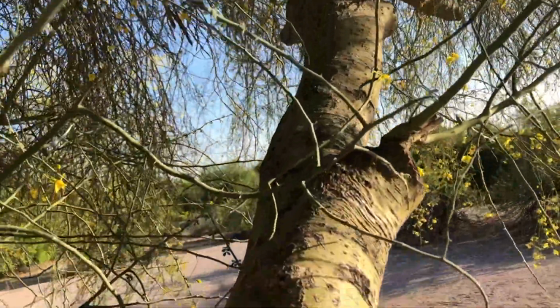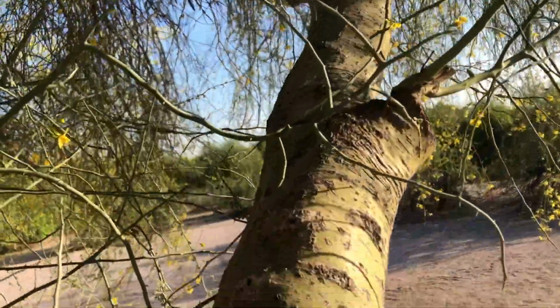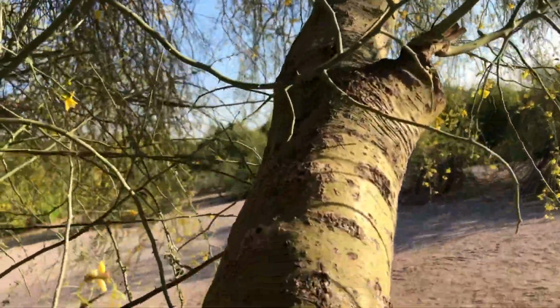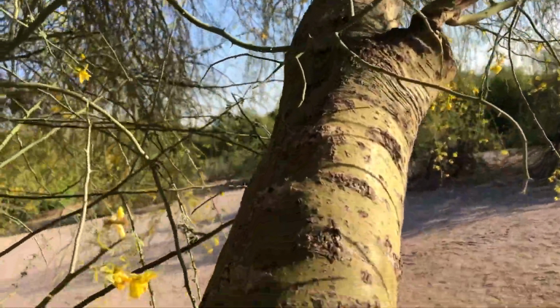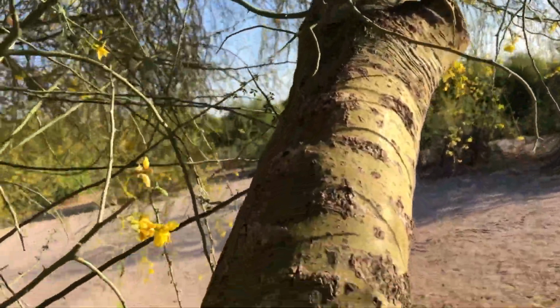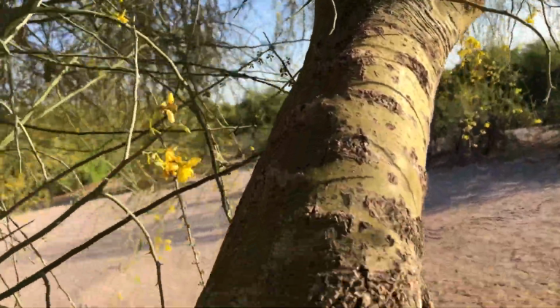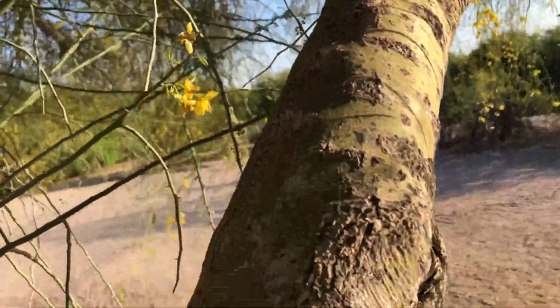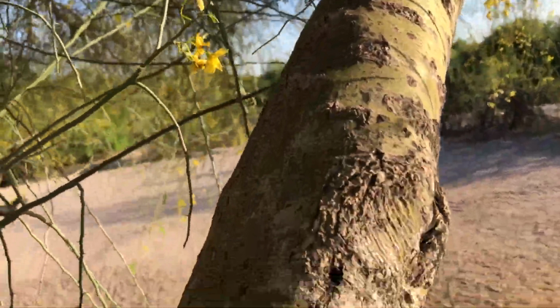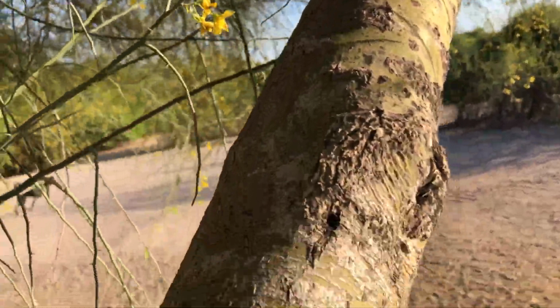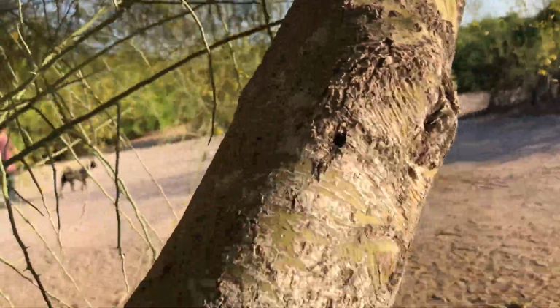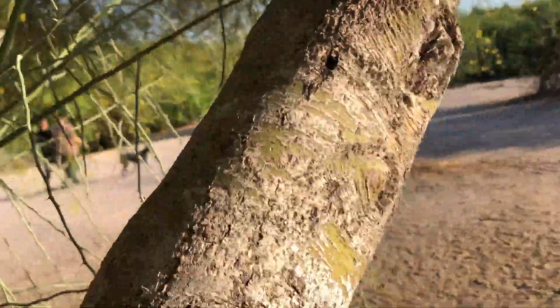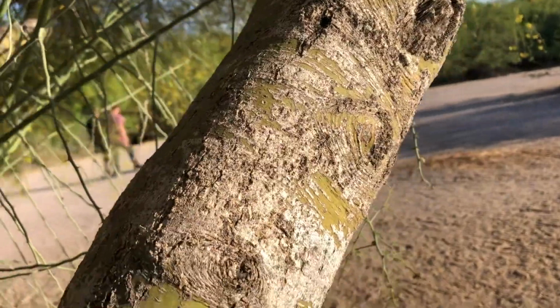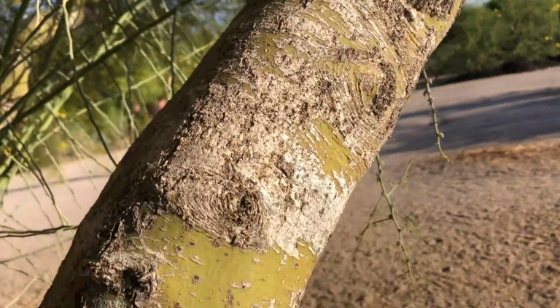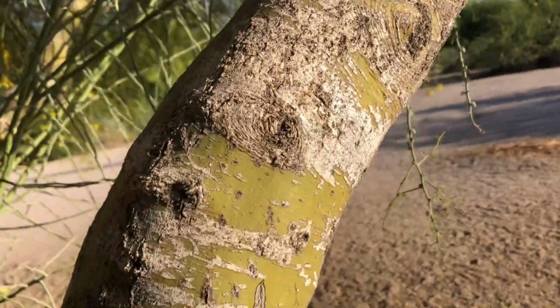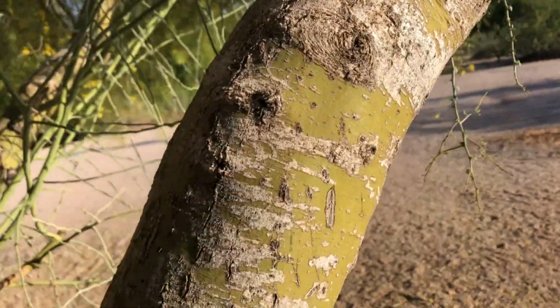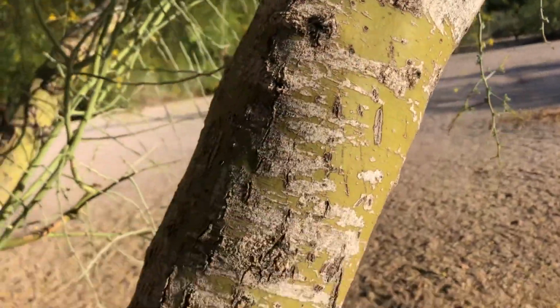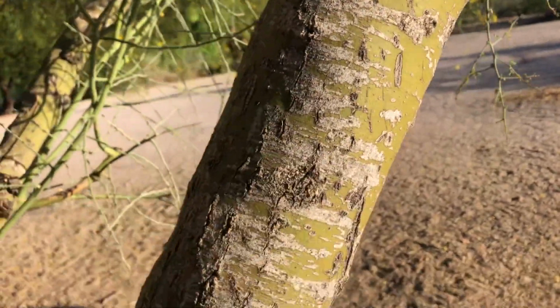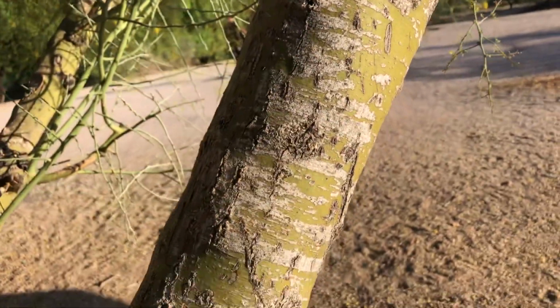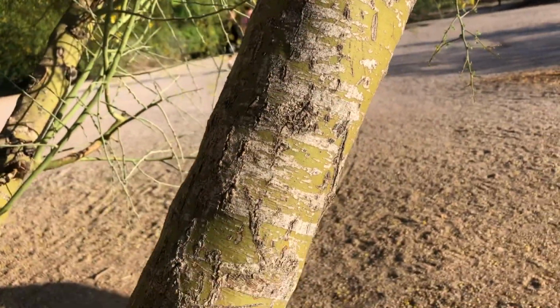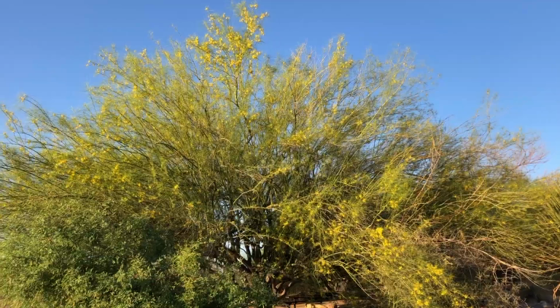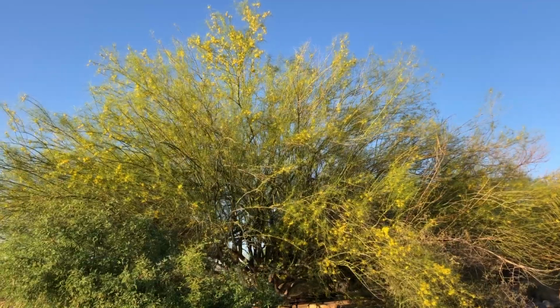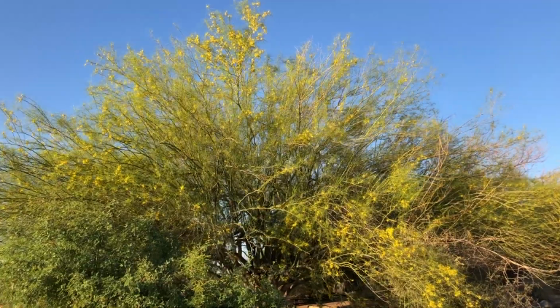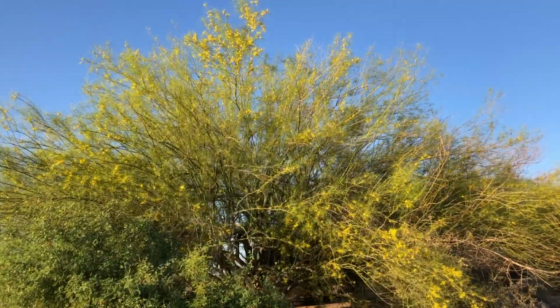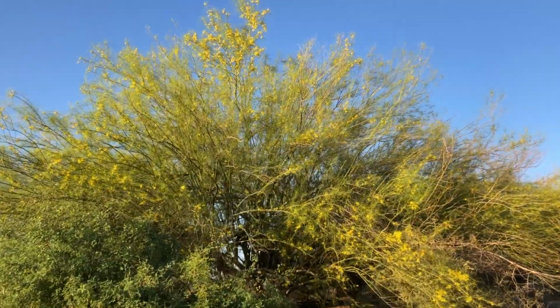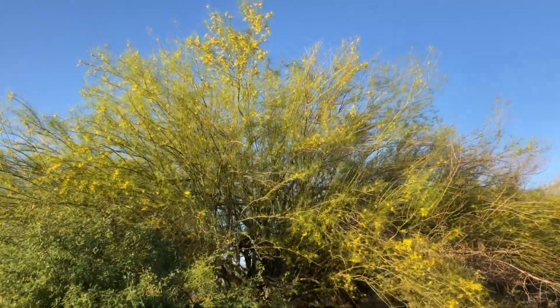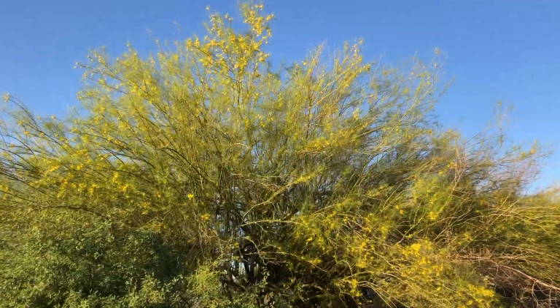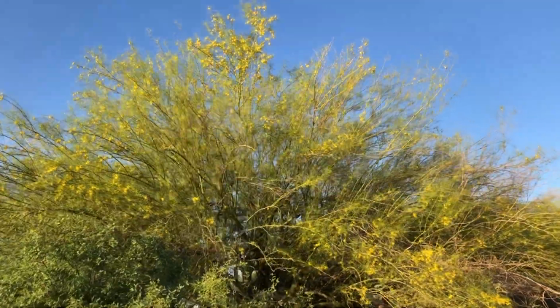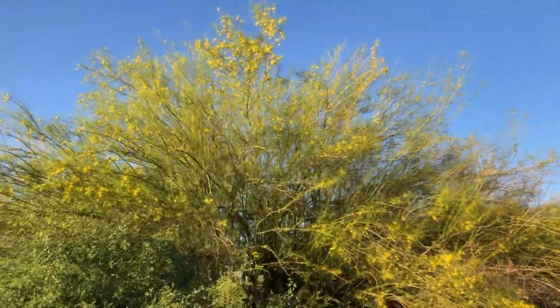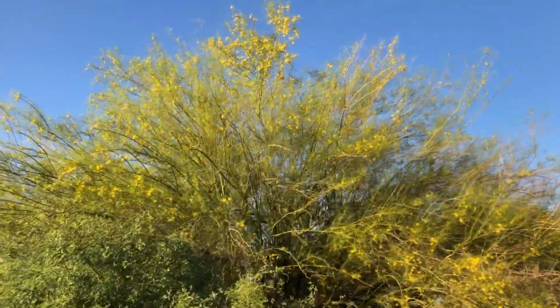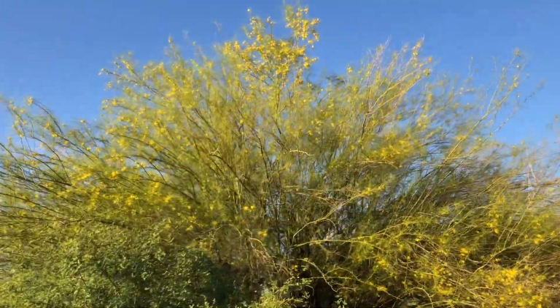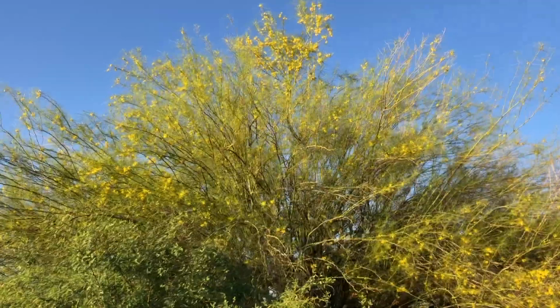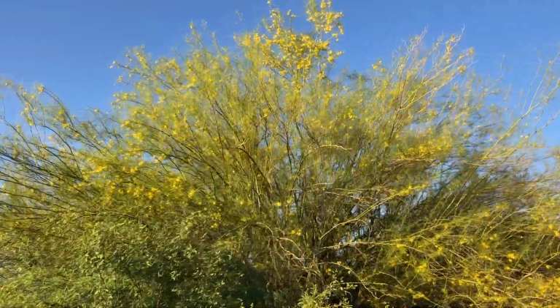However, in a landscape setting, some supplemental water will accelerate growth, prevent limb dieback, and produce a more lush and attractive tree.